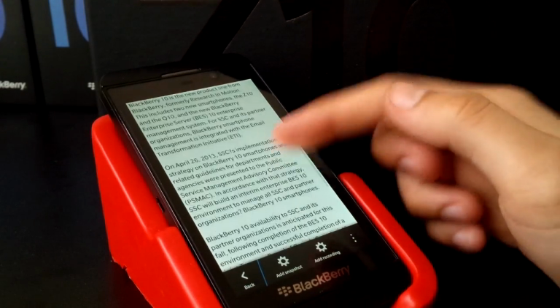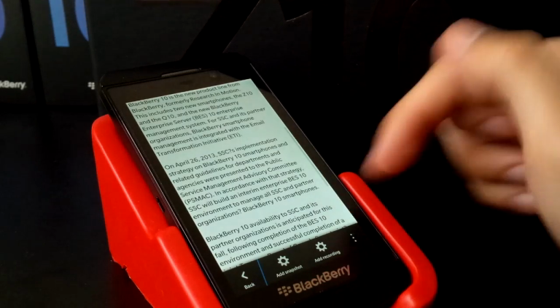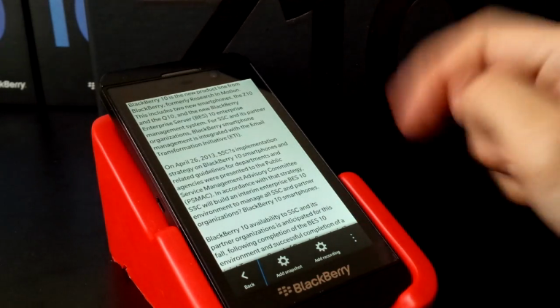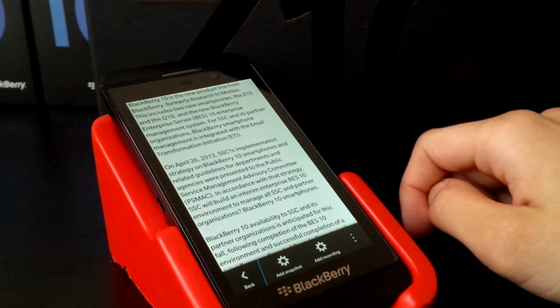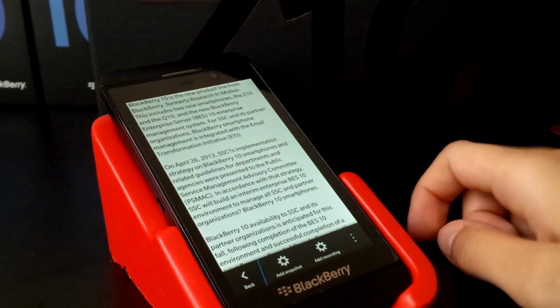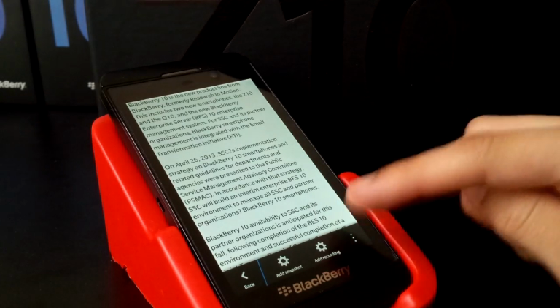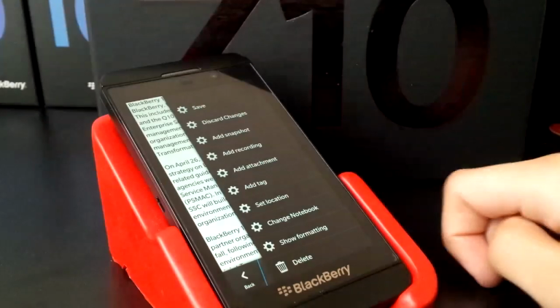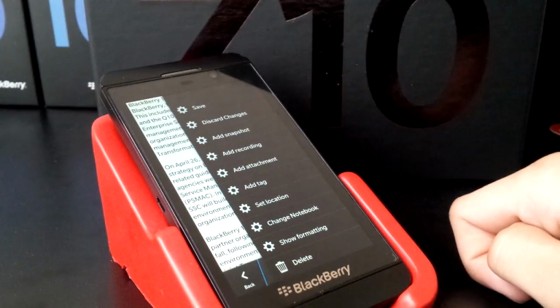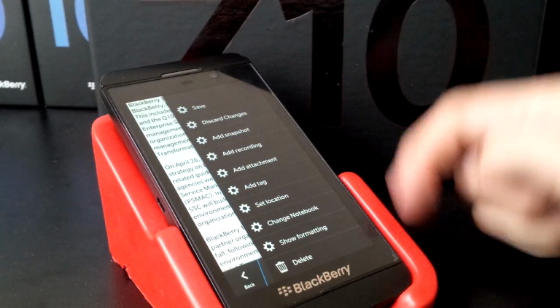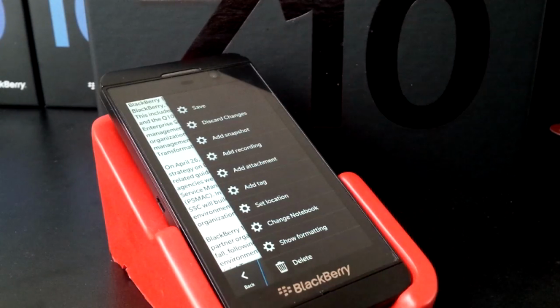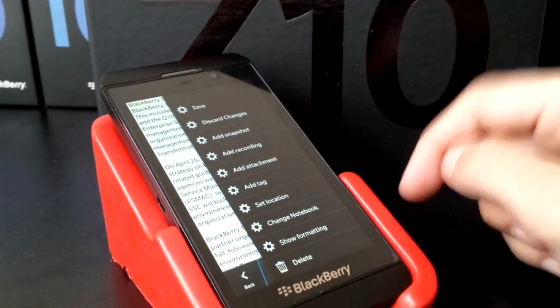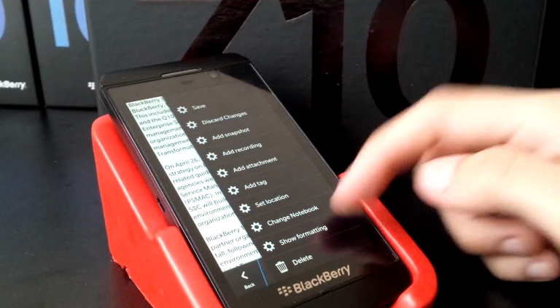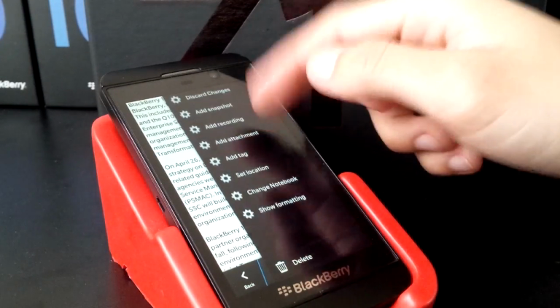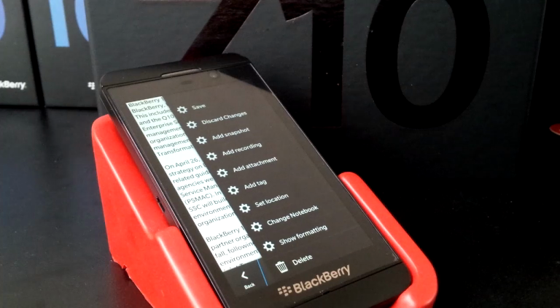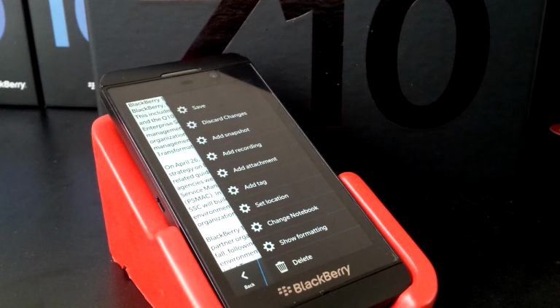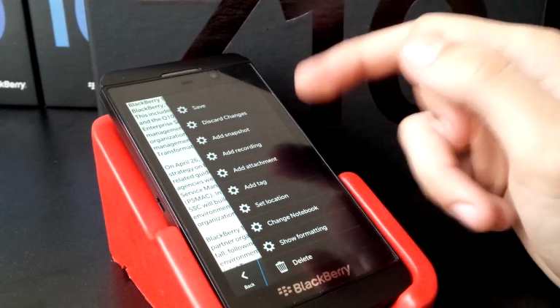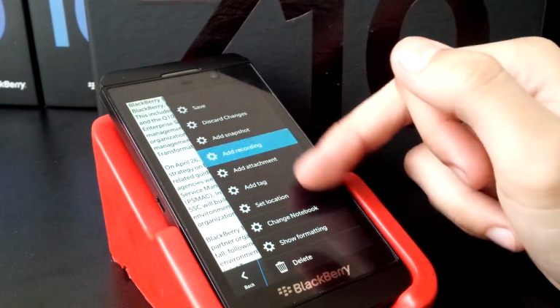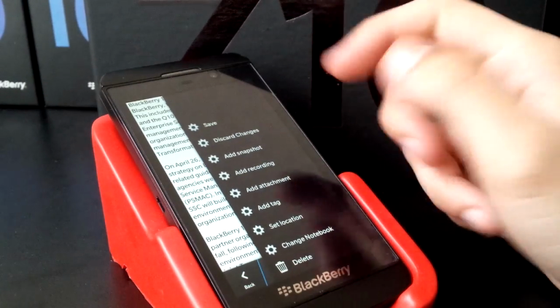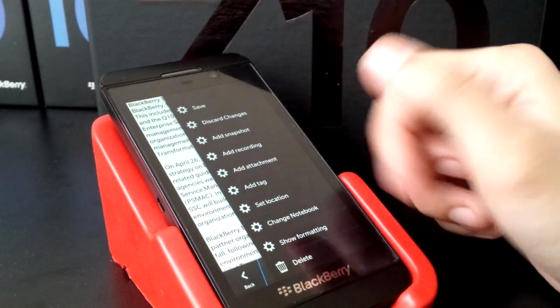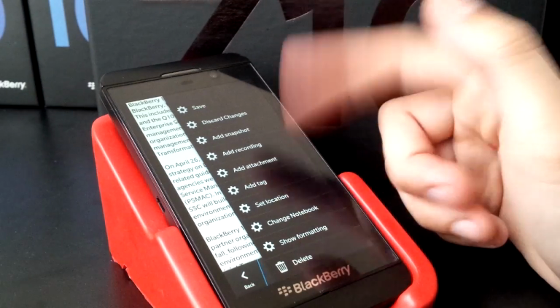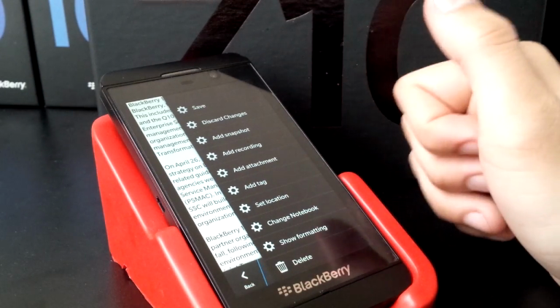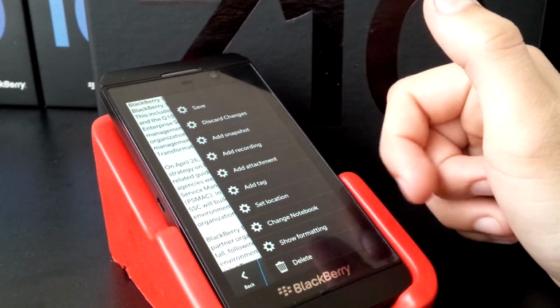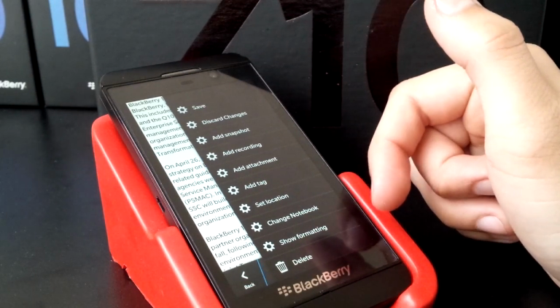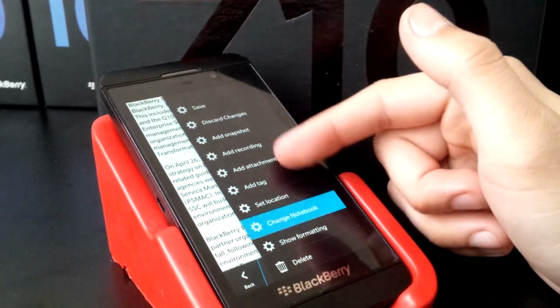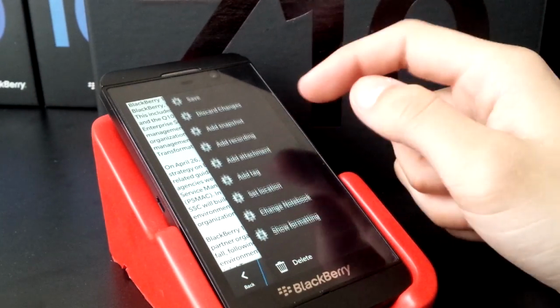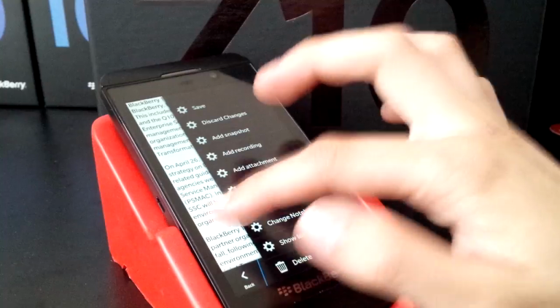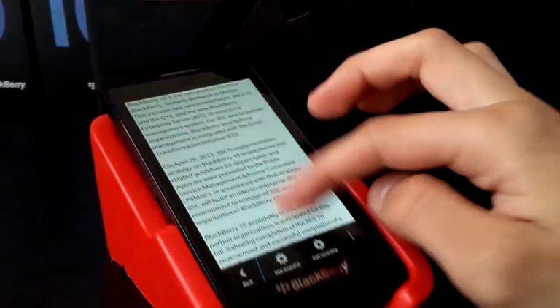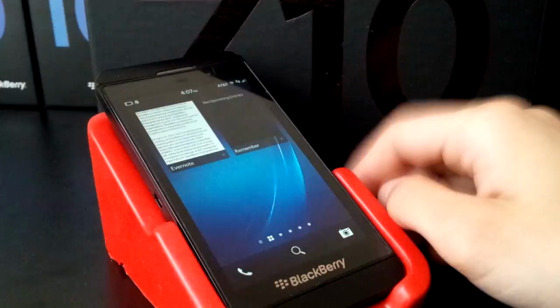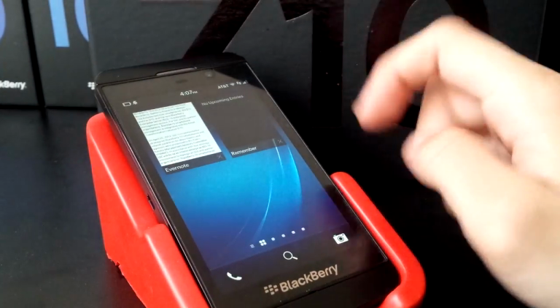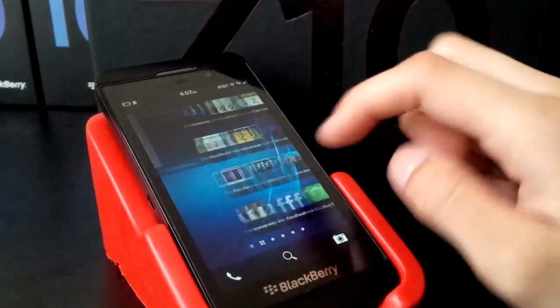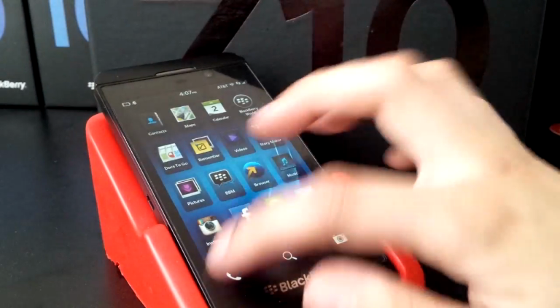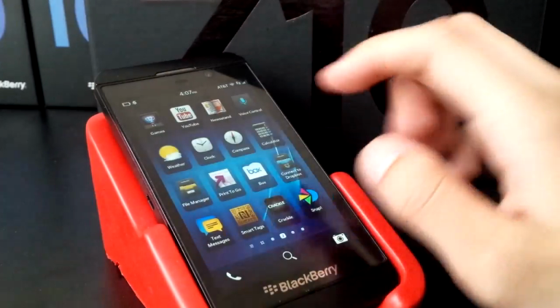You can add snapshots, recordings, and look at the full feature list. None of these options work — if it has a gear, it's not working. But it's kind of just a quick show of what will be coming for us BlackBerry users, likely with the release of 10.2.